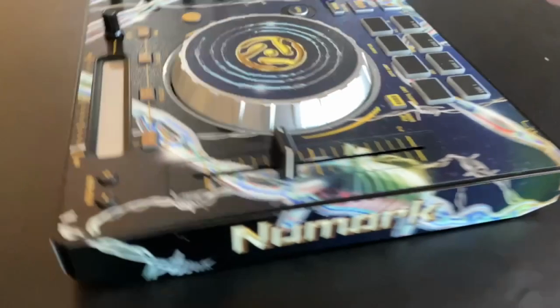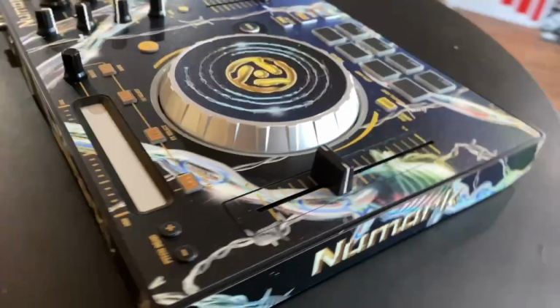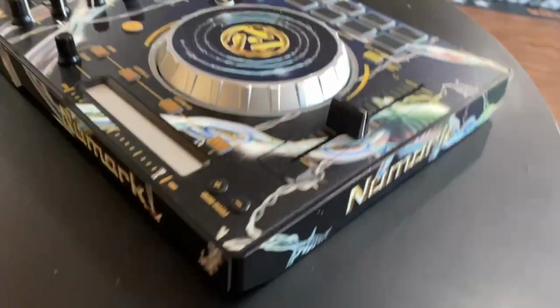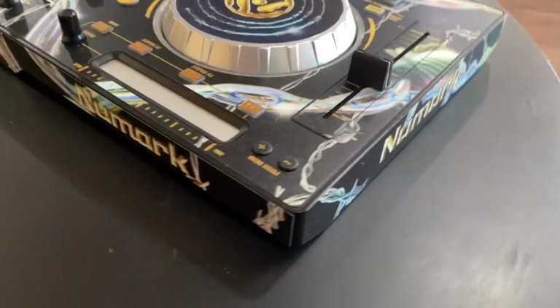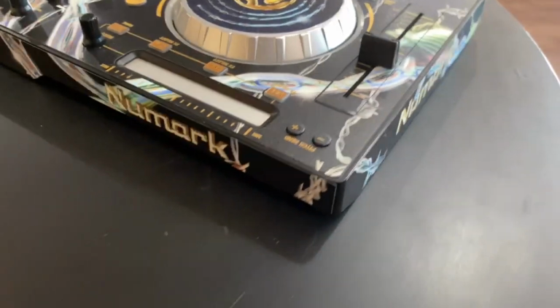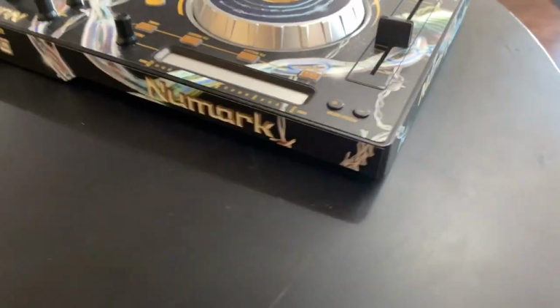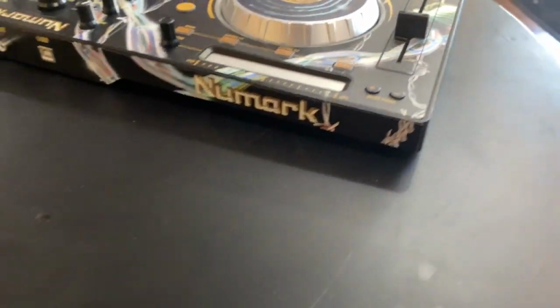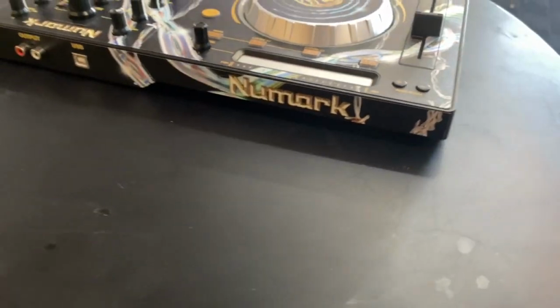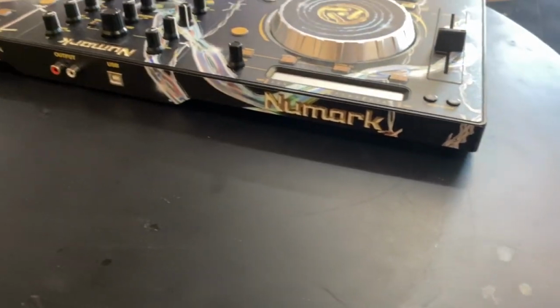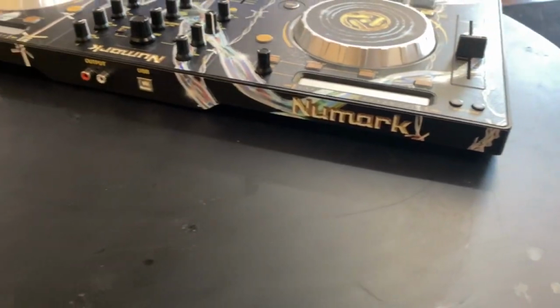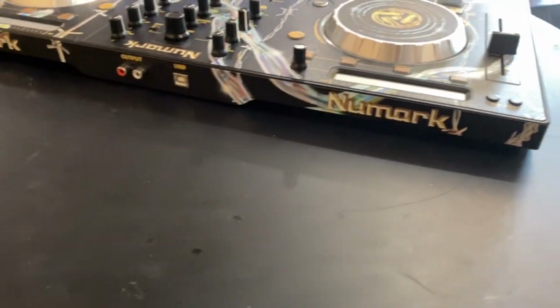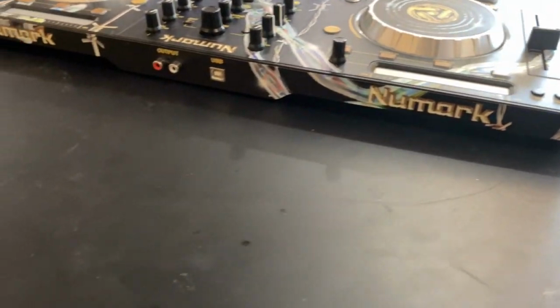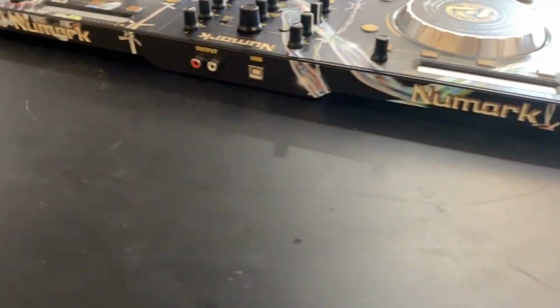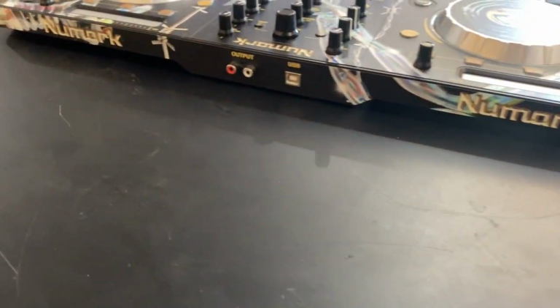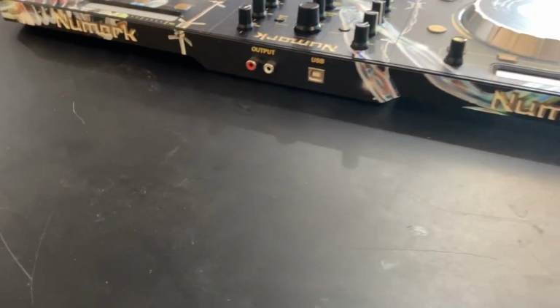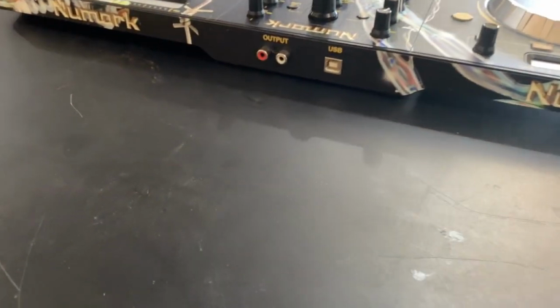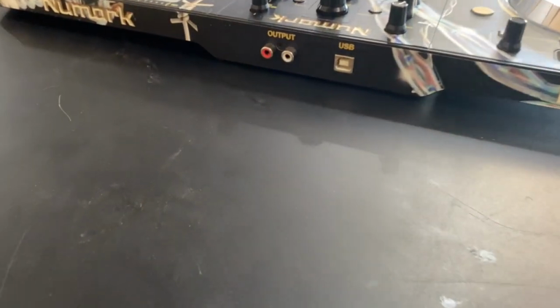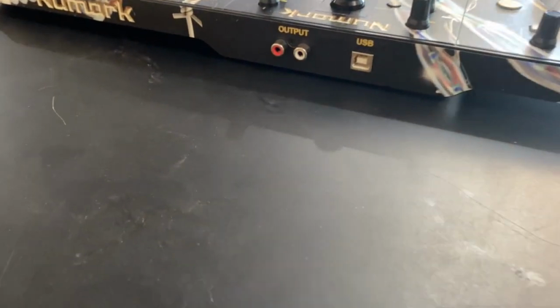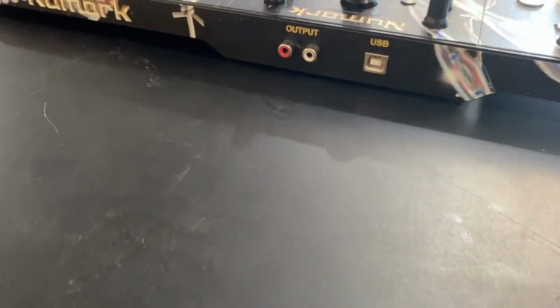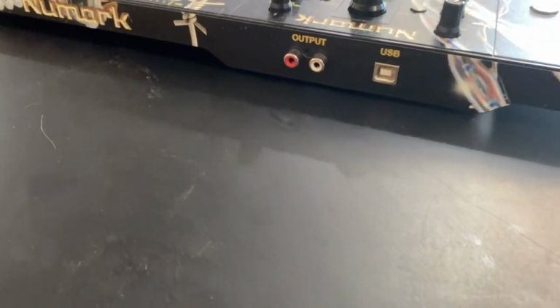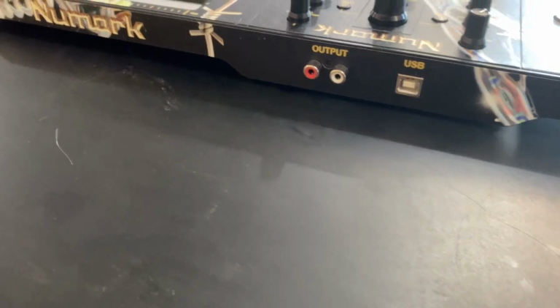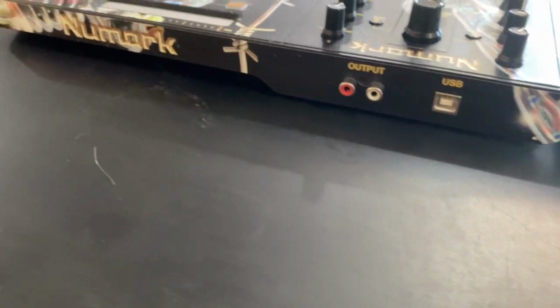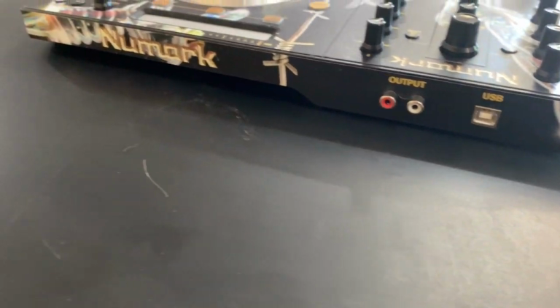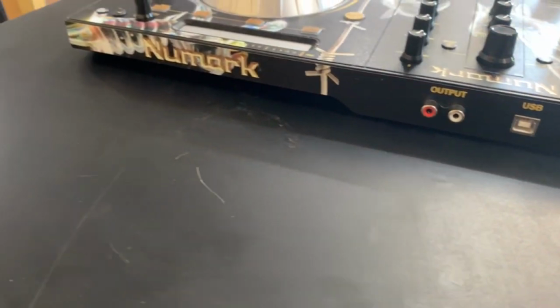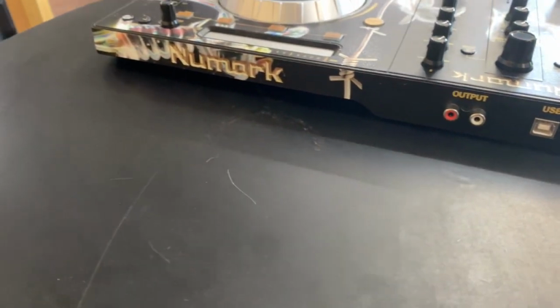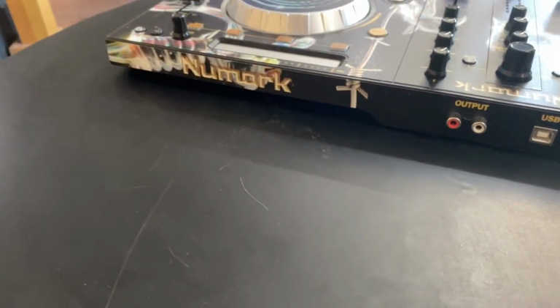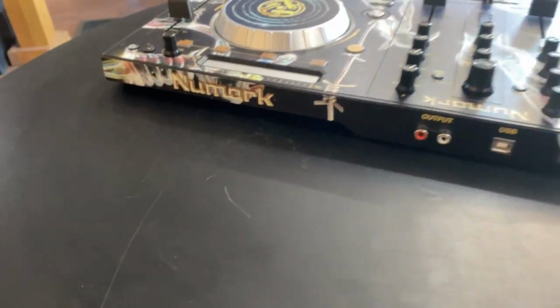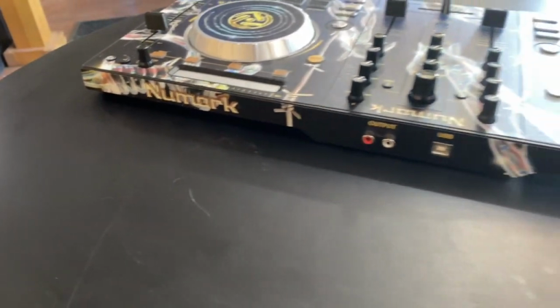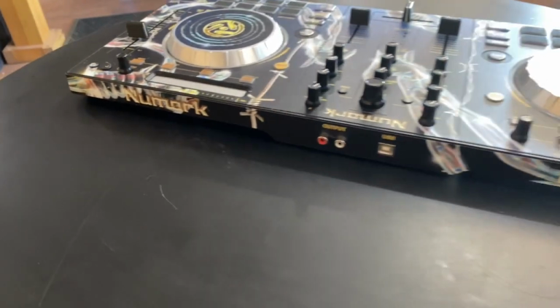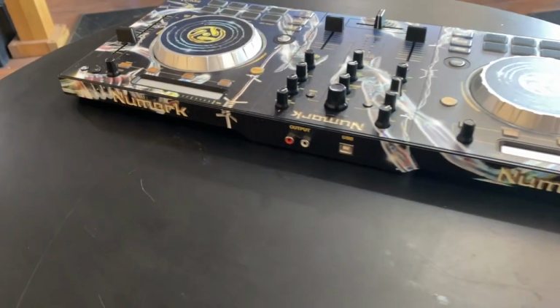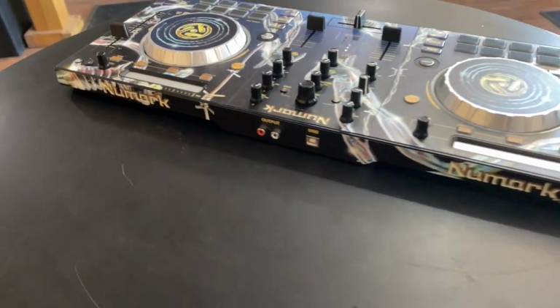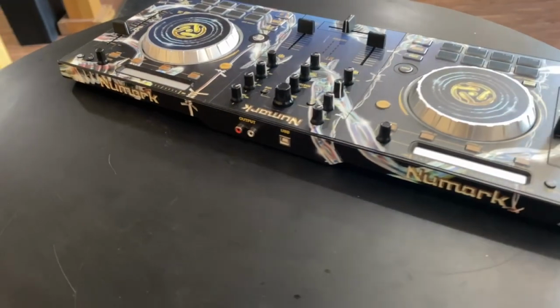This is the Numark Mixtrack Pro 3, available now at StyleFlip.com.